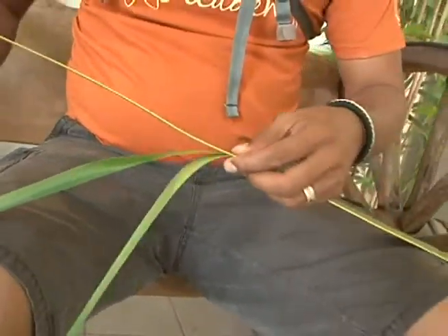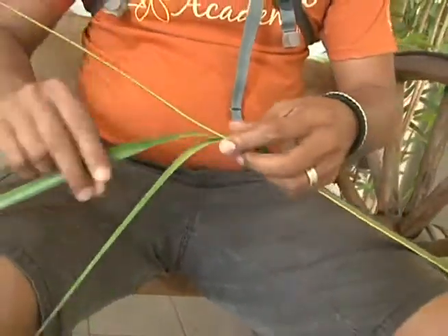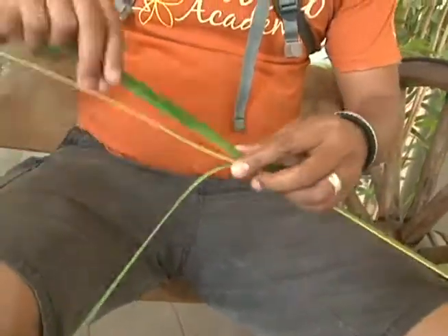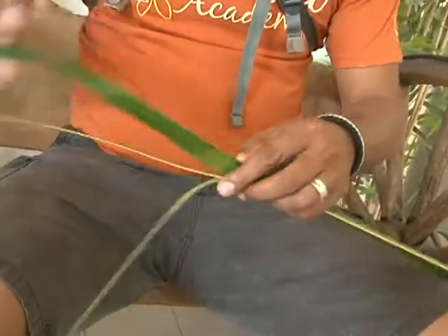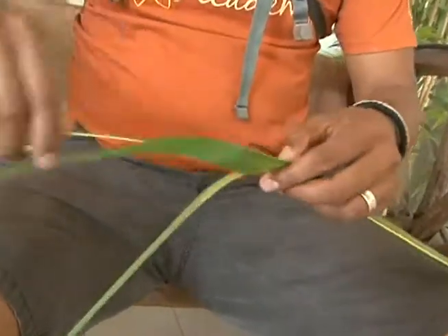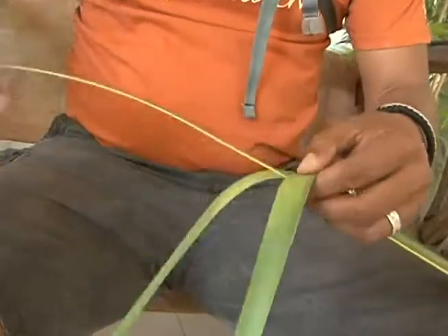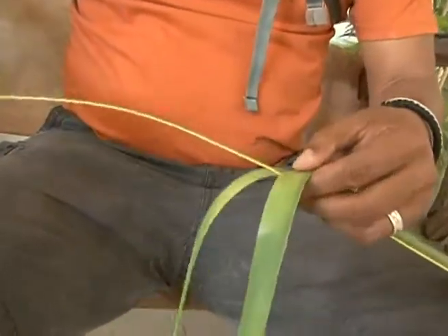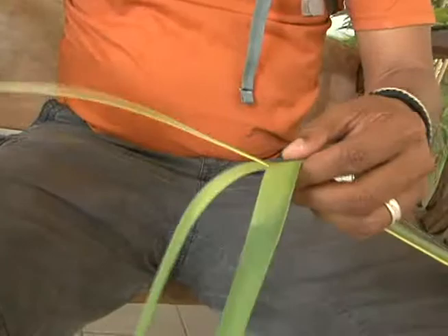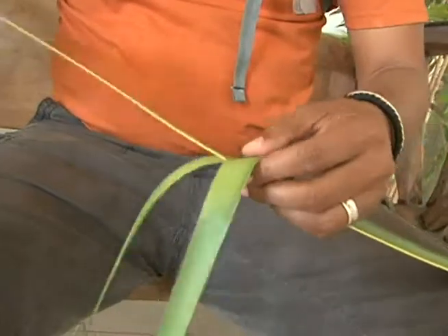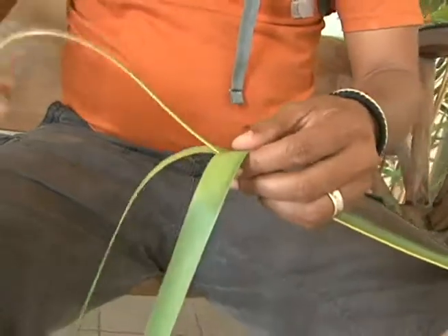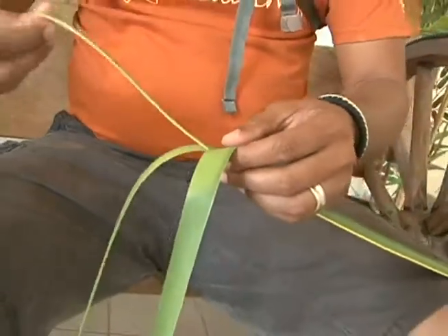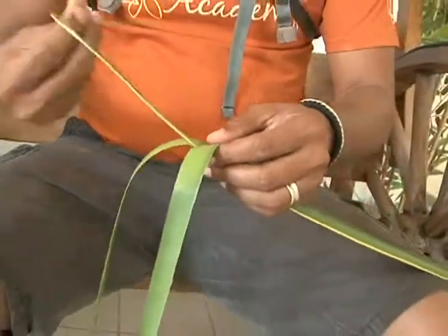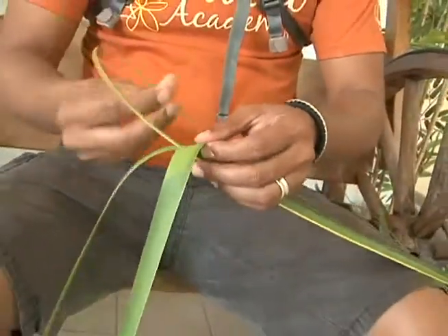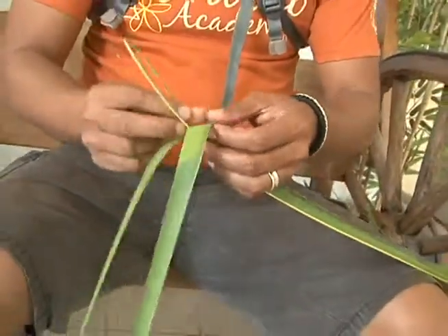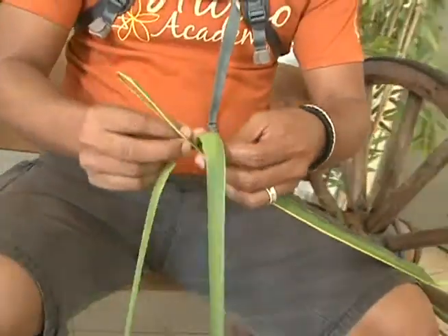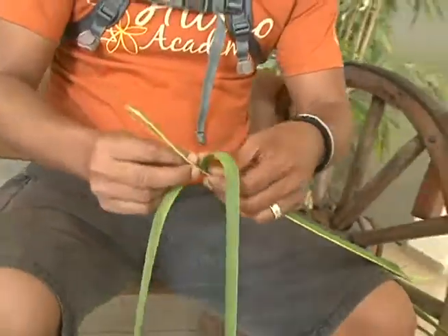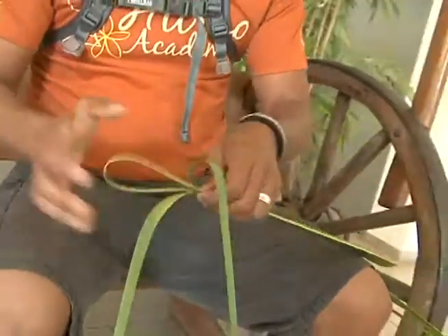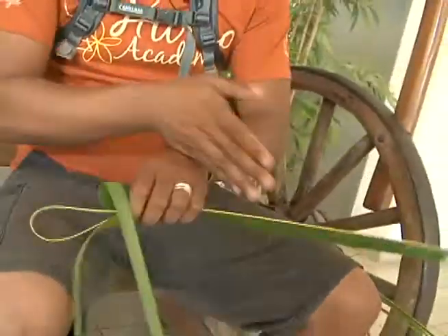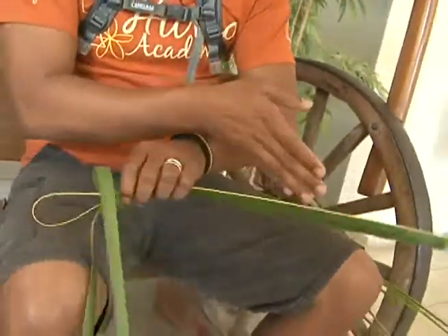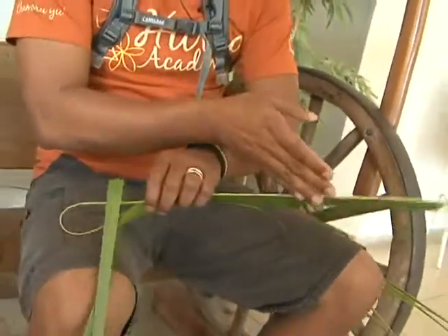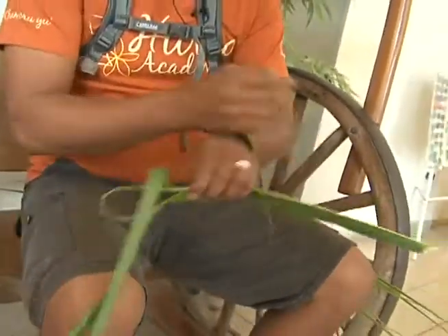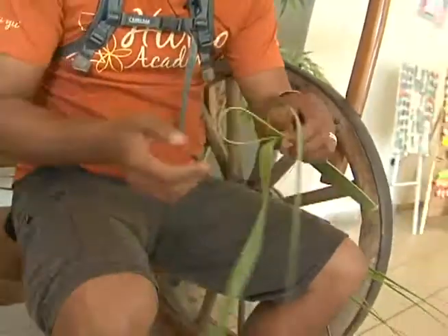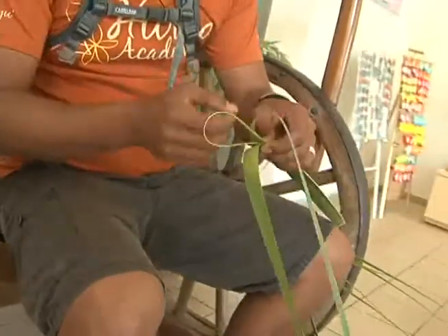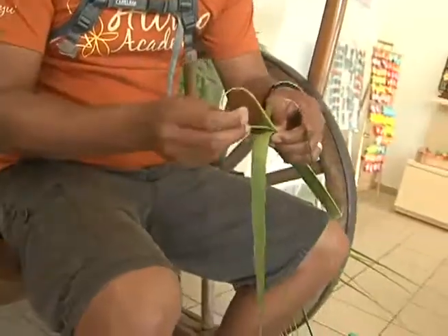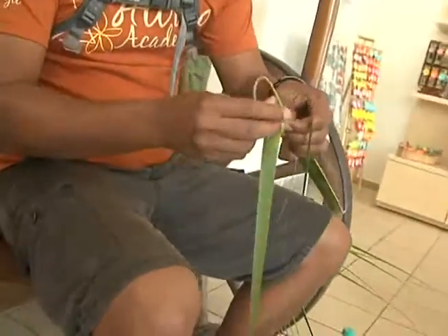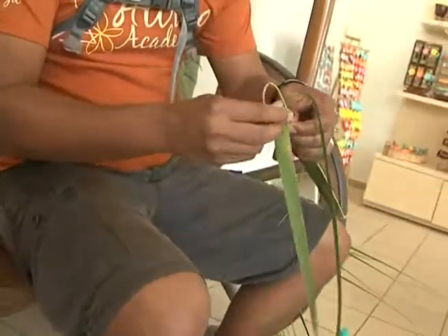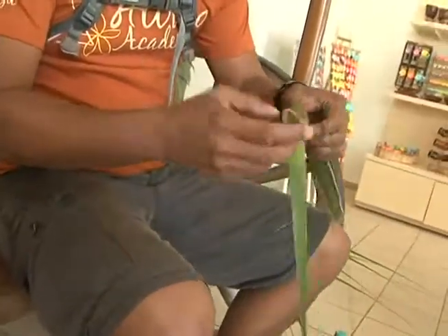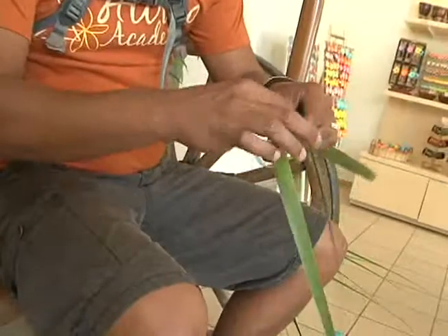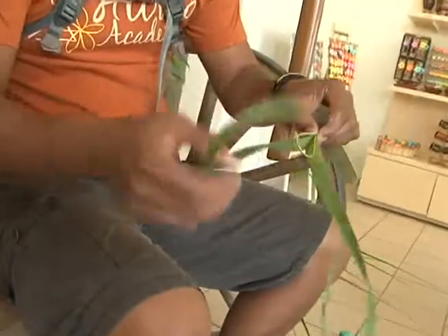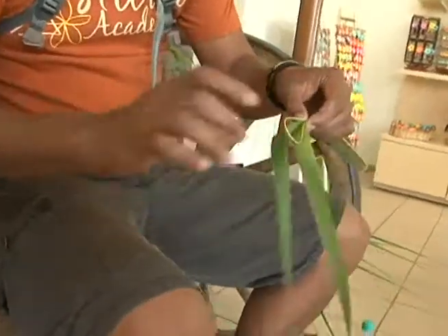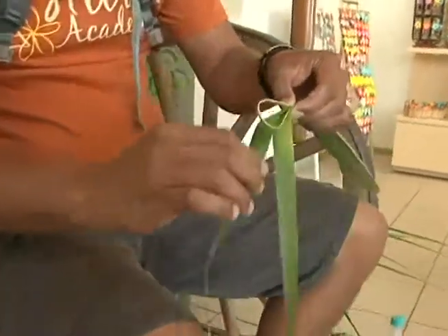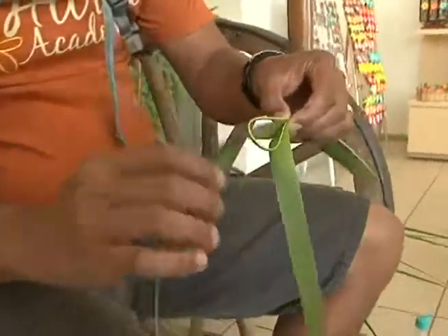I usually start about midway through the leaf. The rib is a little bit more flexible up here. If you start any further down, the rib gets too hard and it might snap.